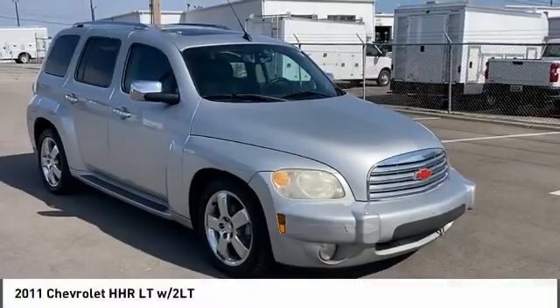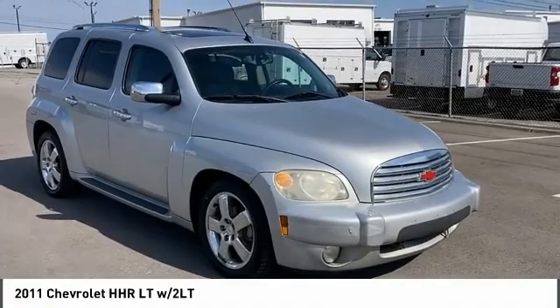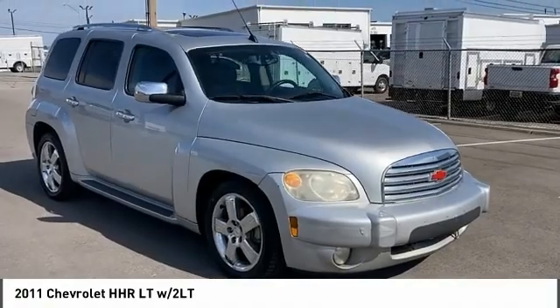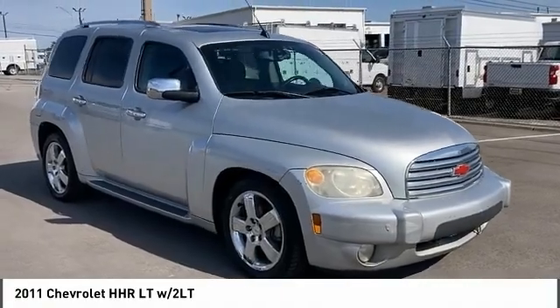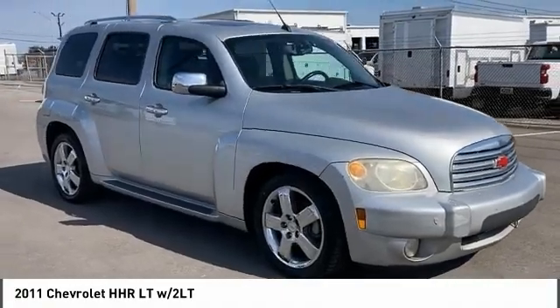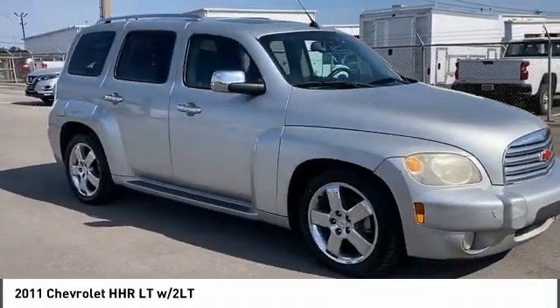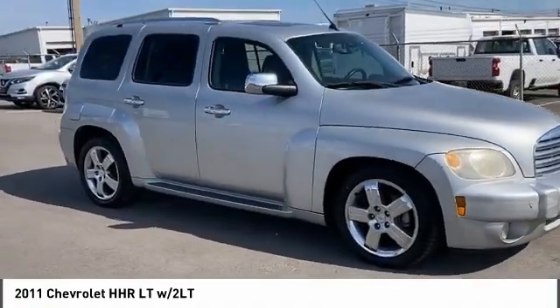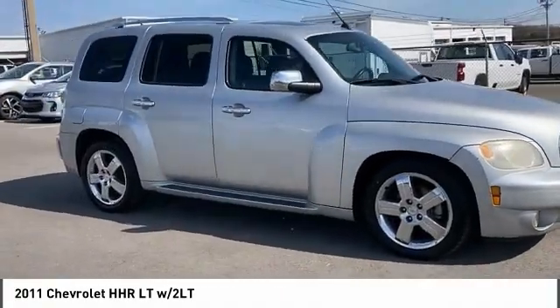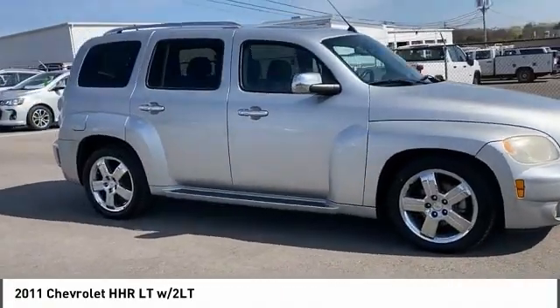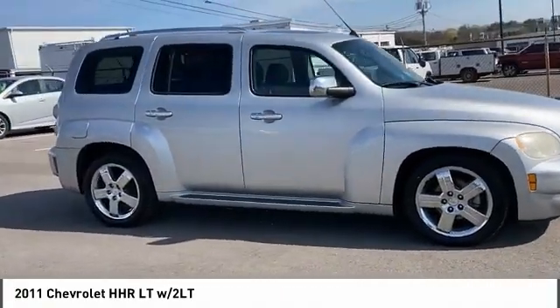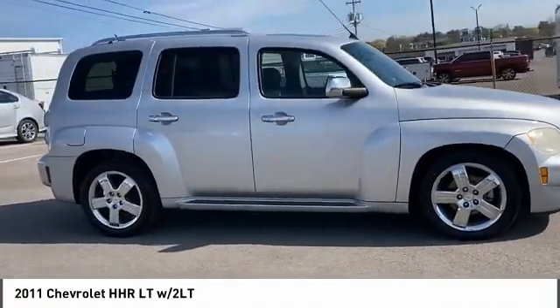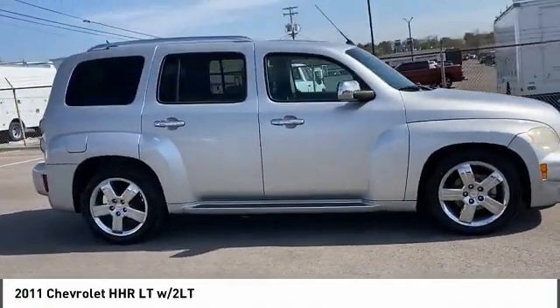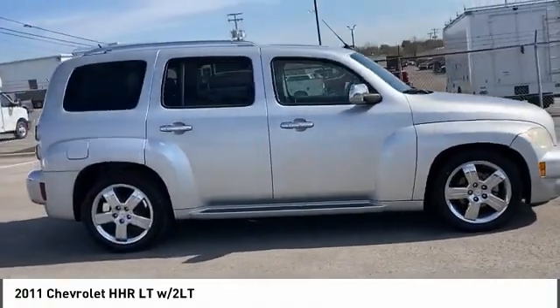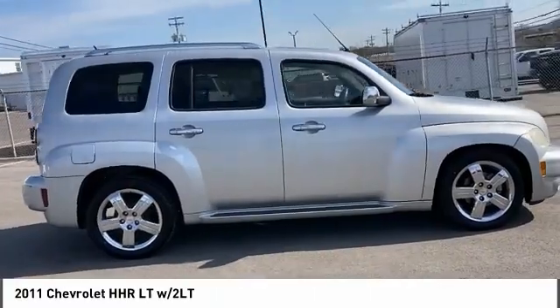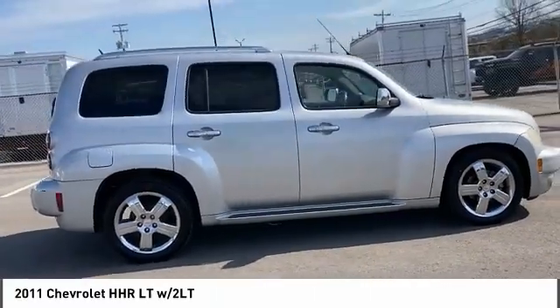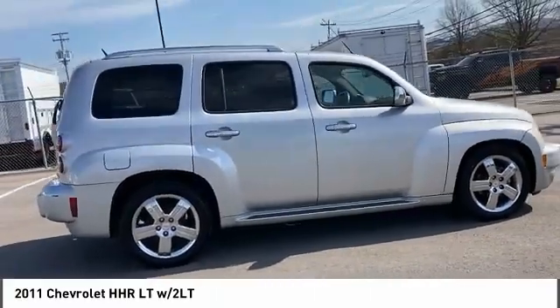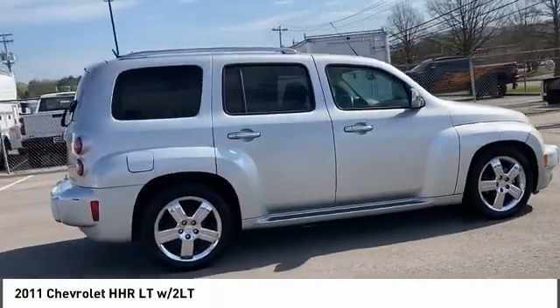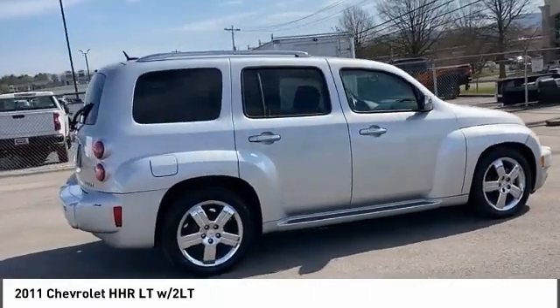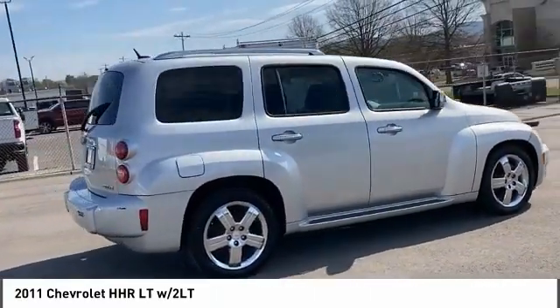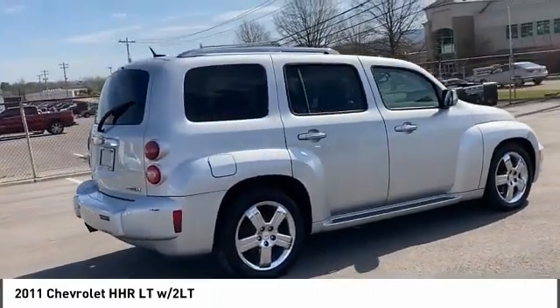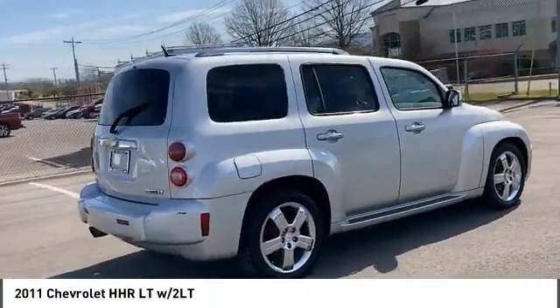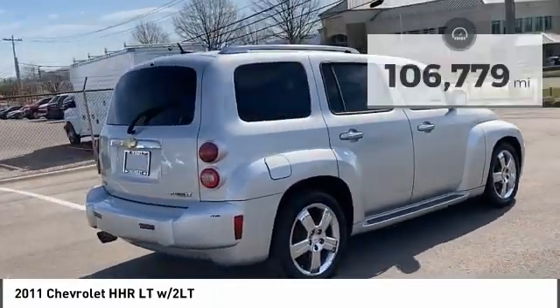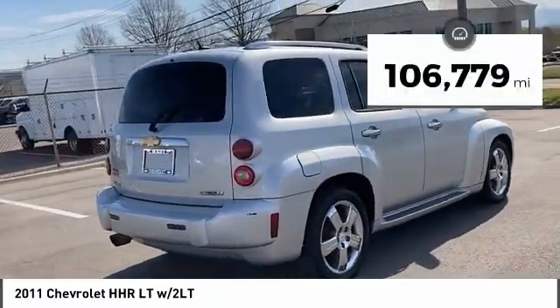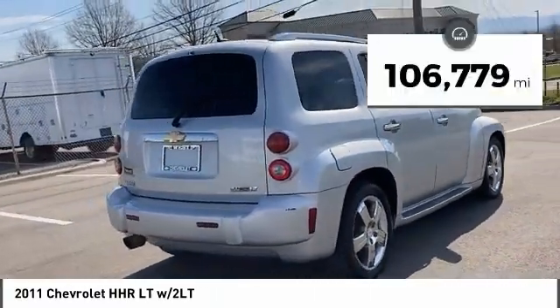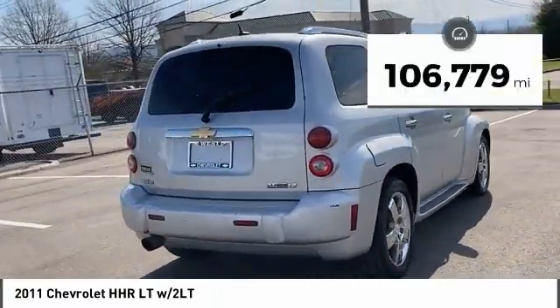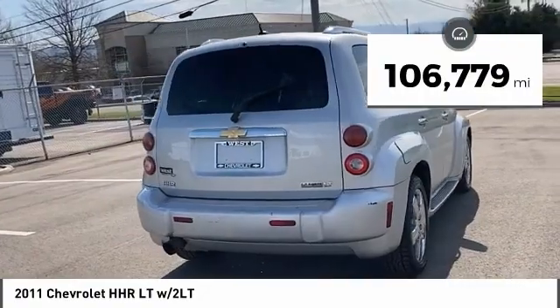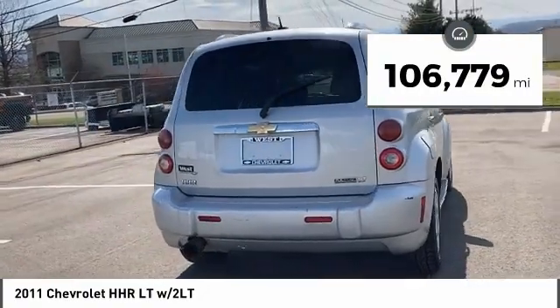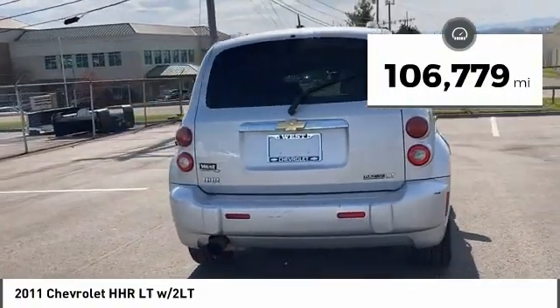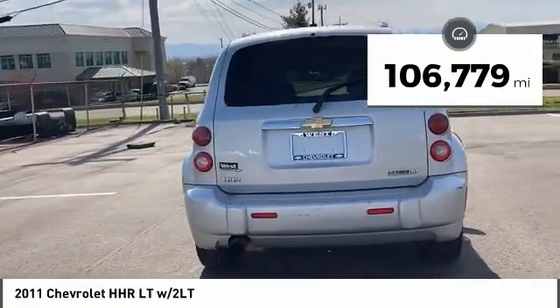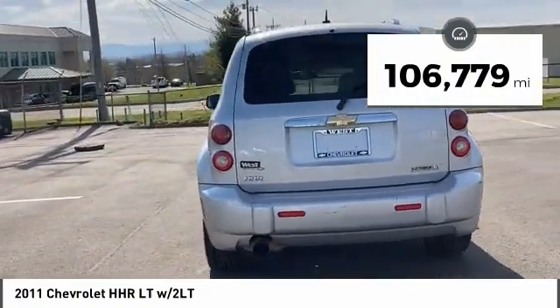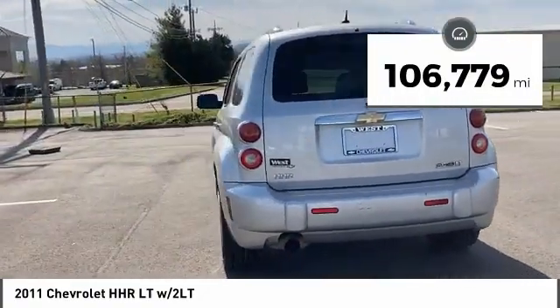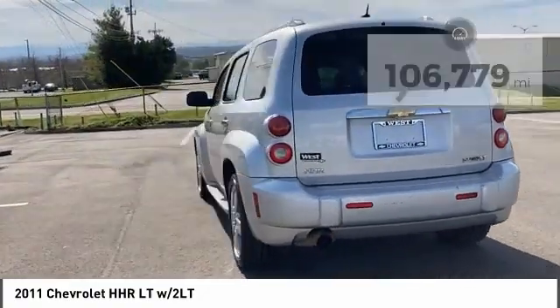Stop by and take a look at the 2011 HHR. The HHR is super fun and functional for any road trip. This vehicle has less than 110,000 miles. Here are some of this vehicle's great options.